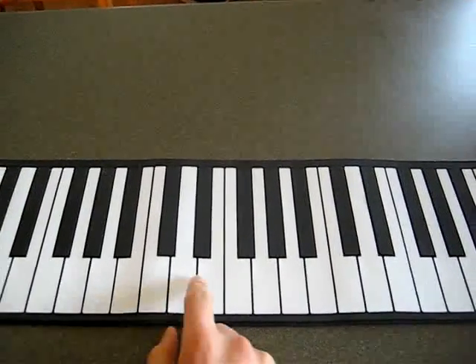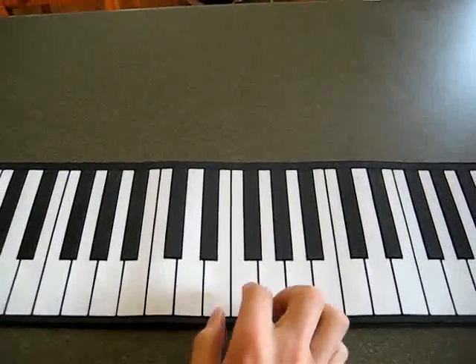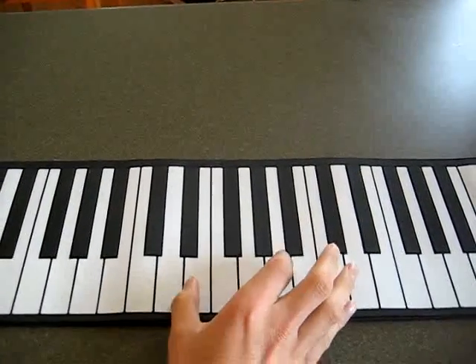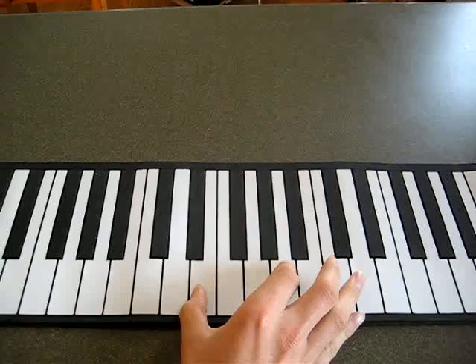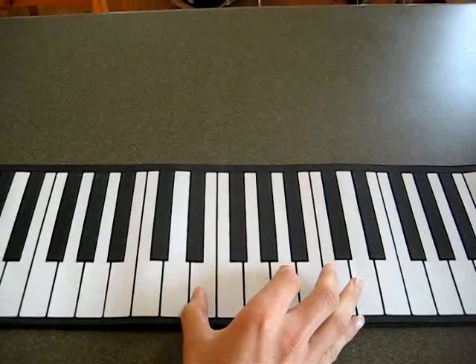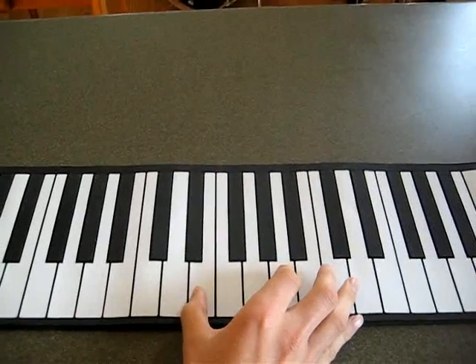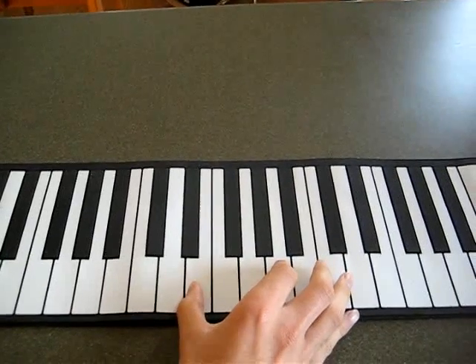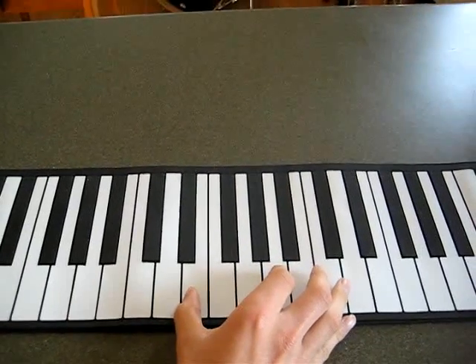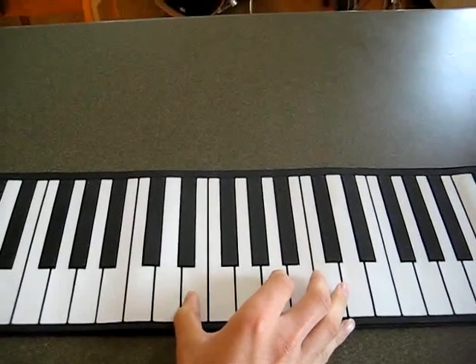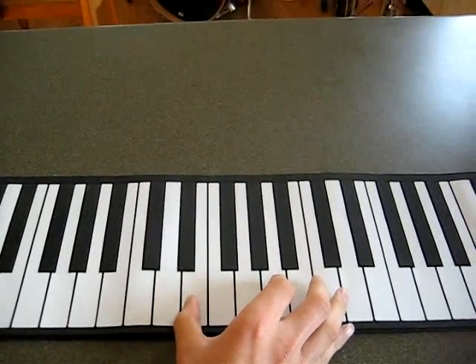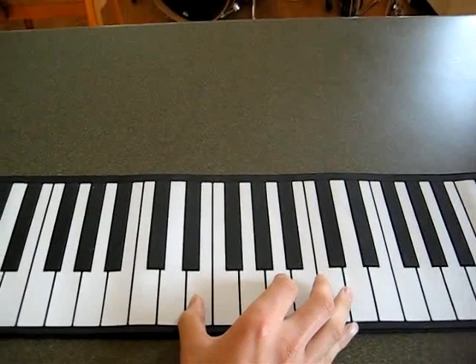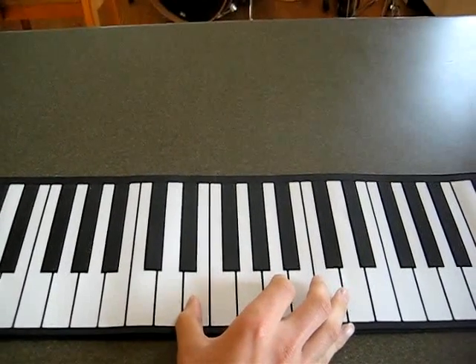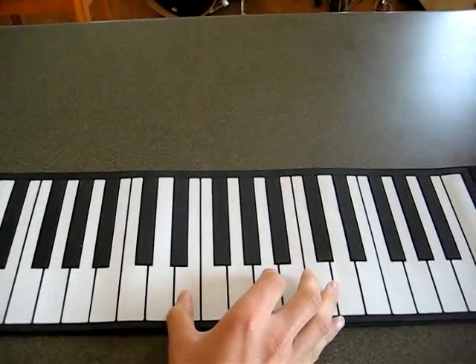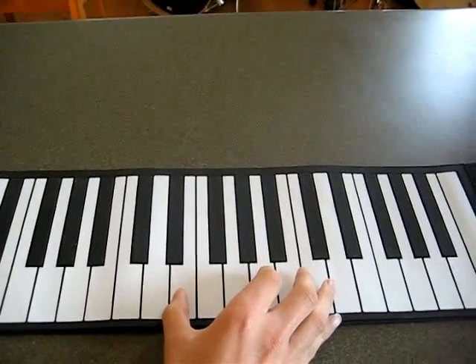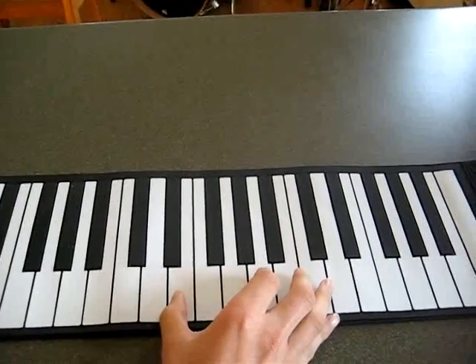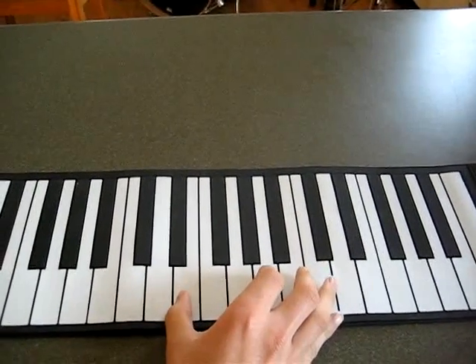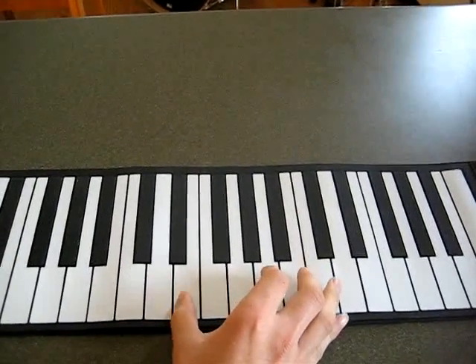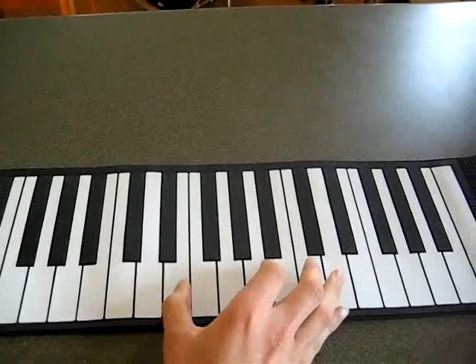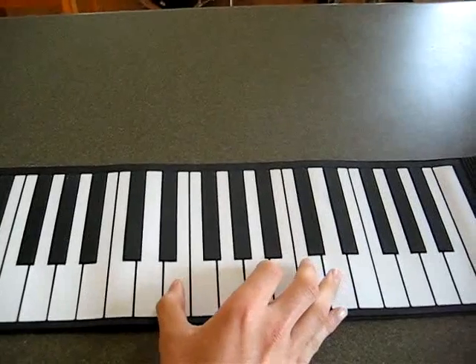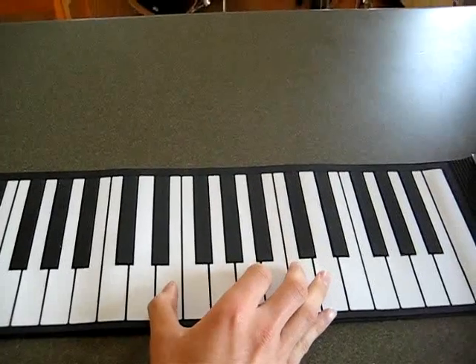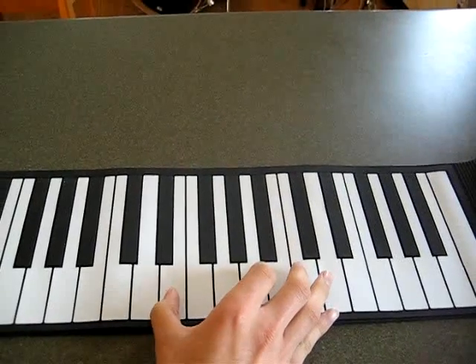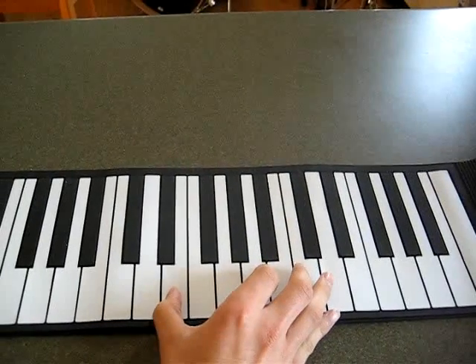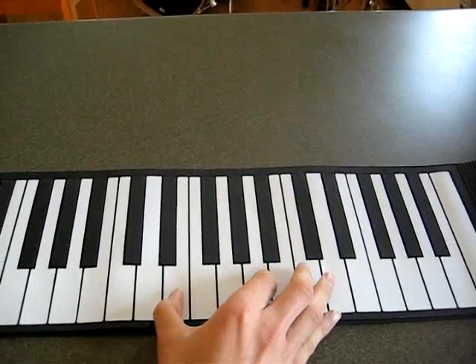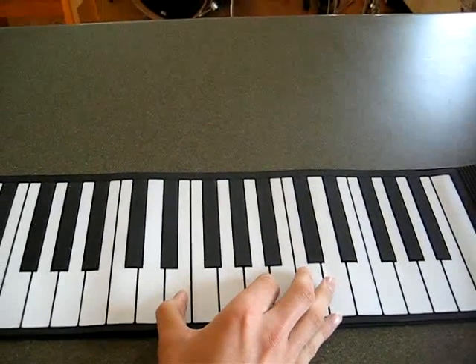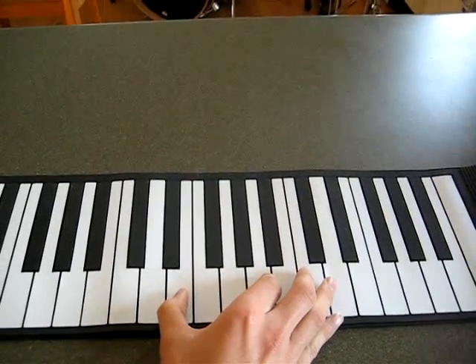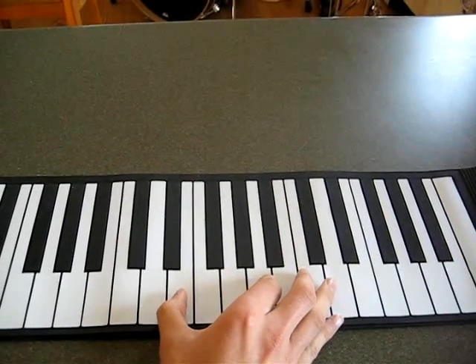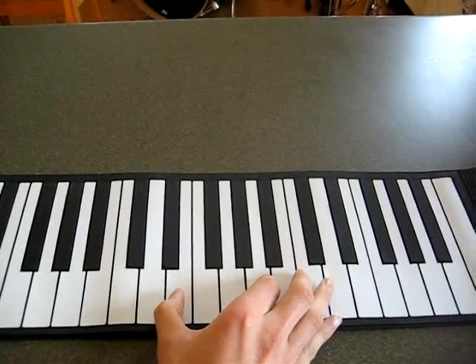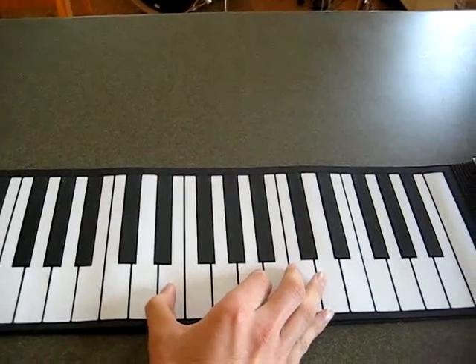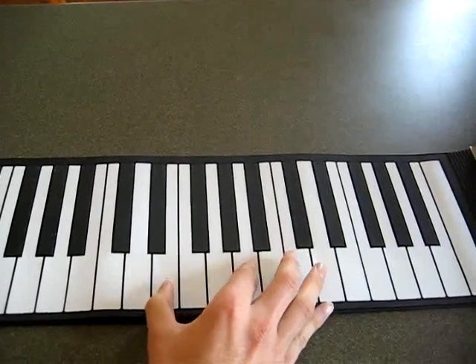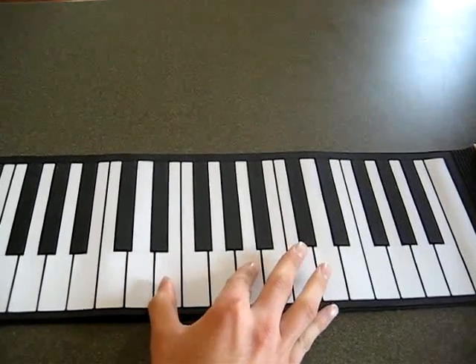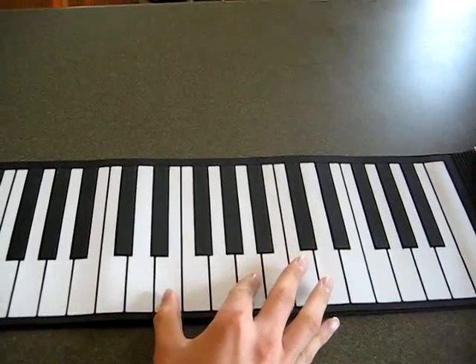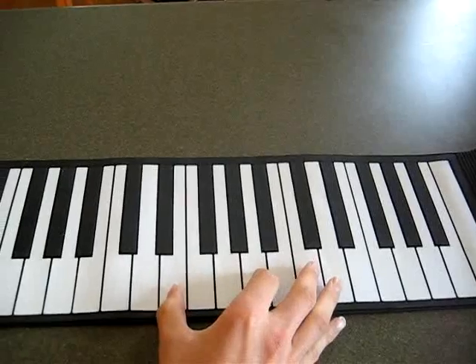First, you're going to play this, which is your E for me. And then you can go — I'm not going to say it.